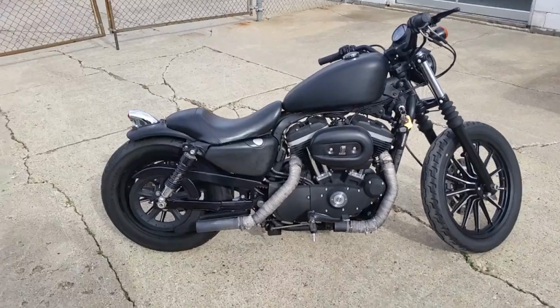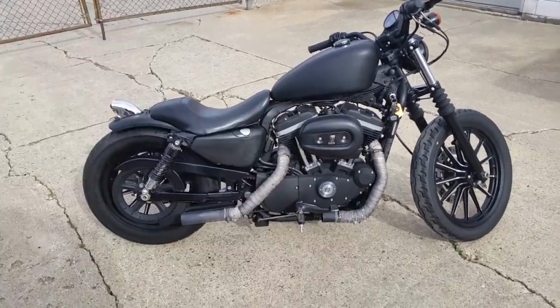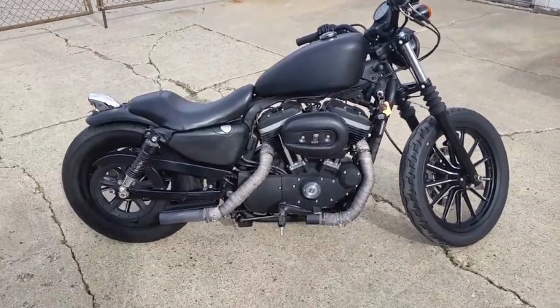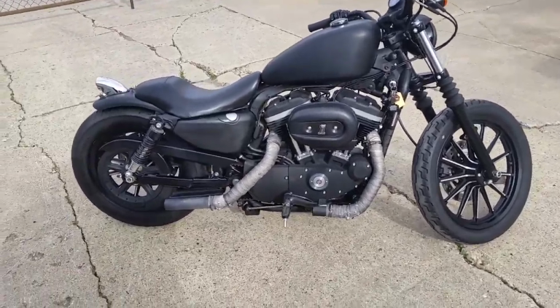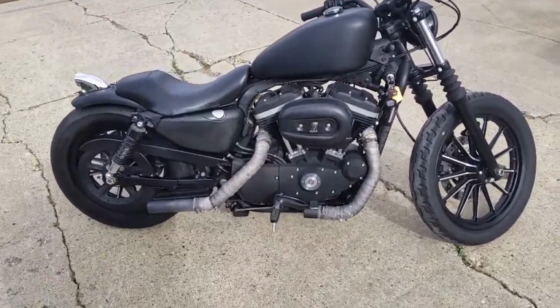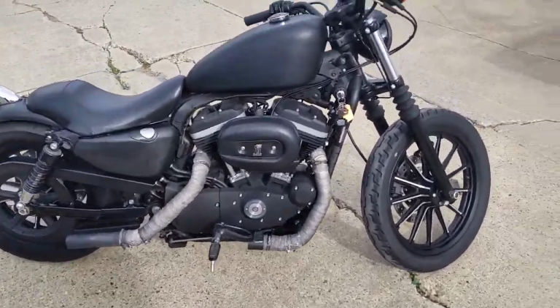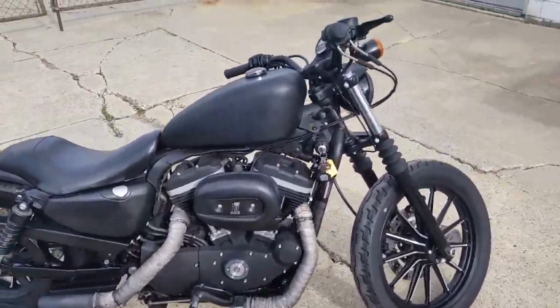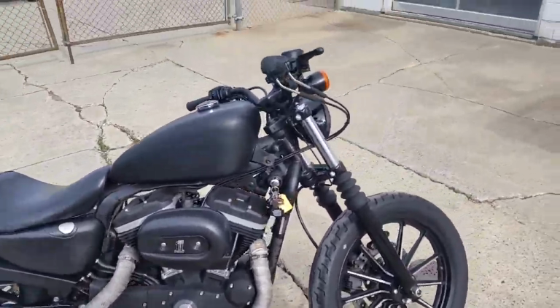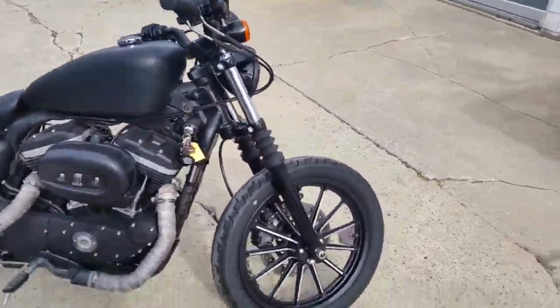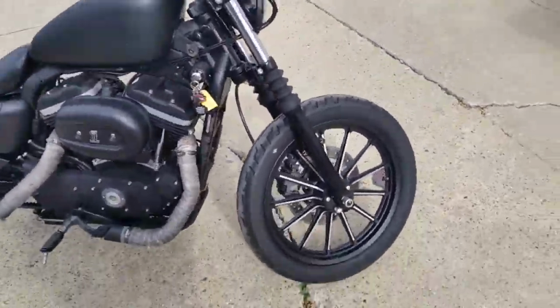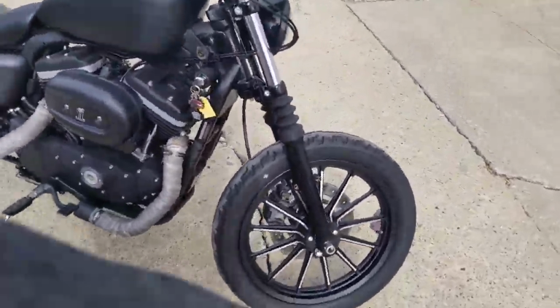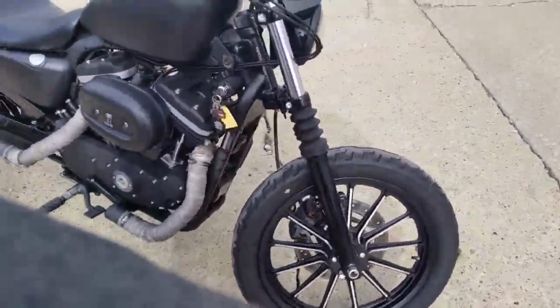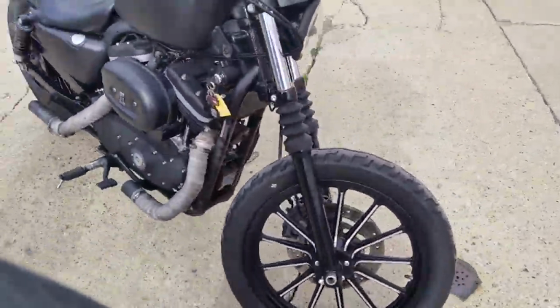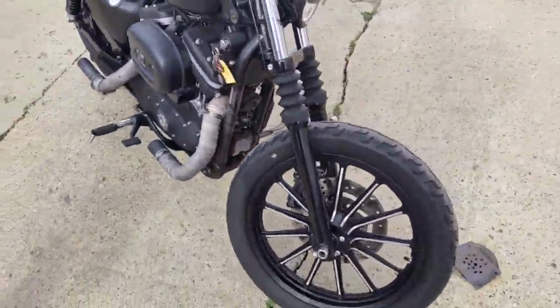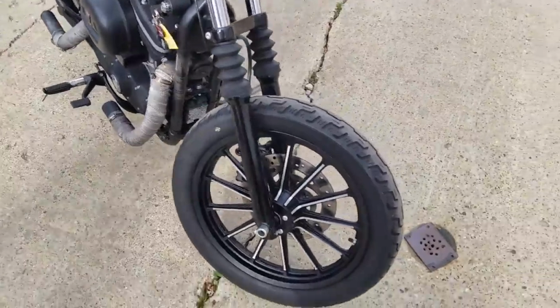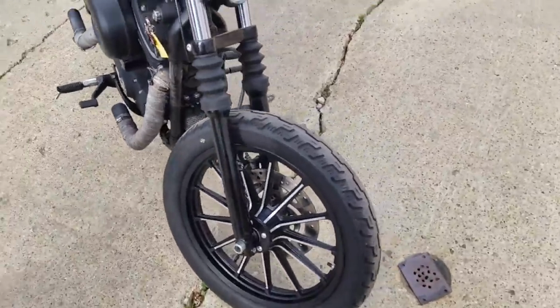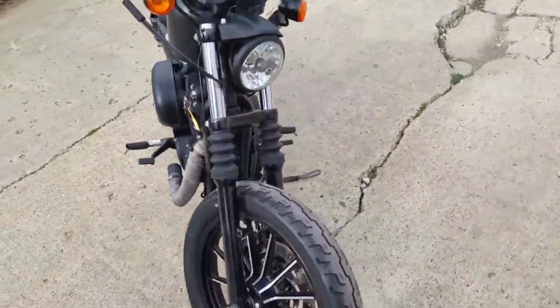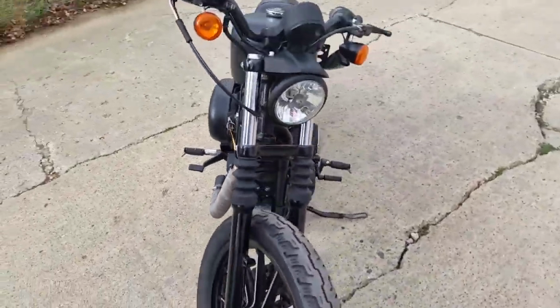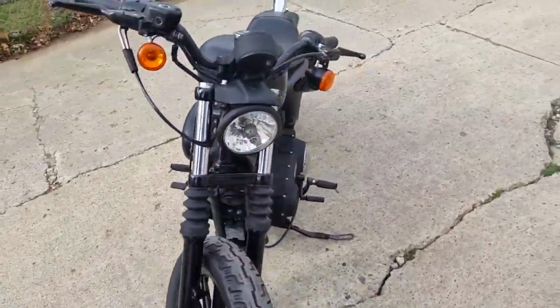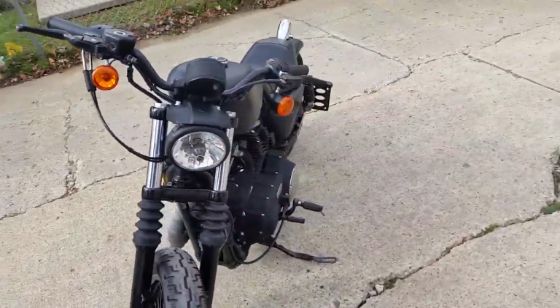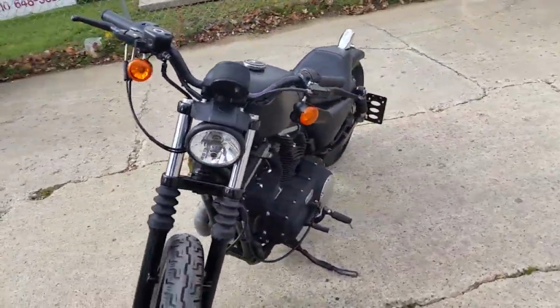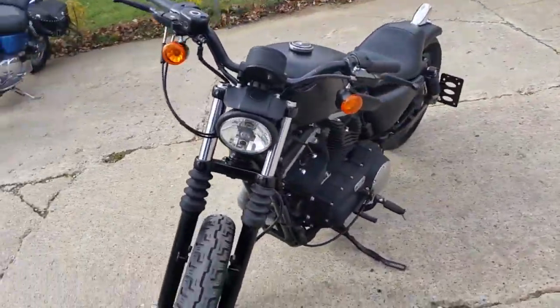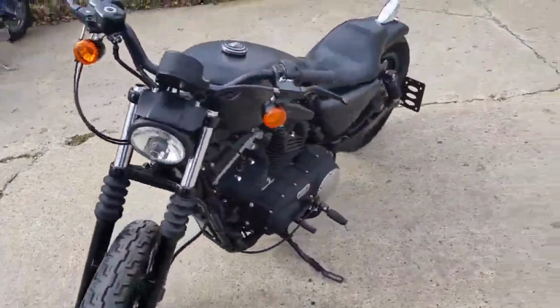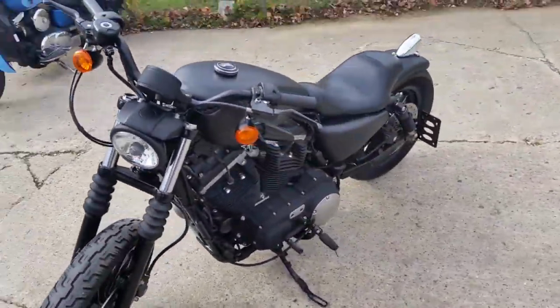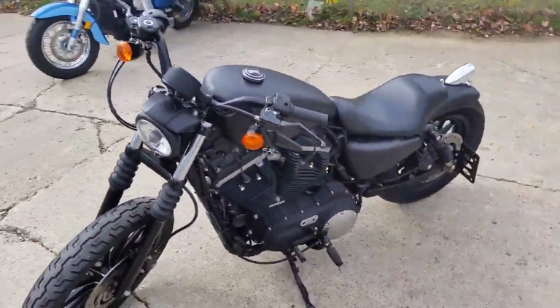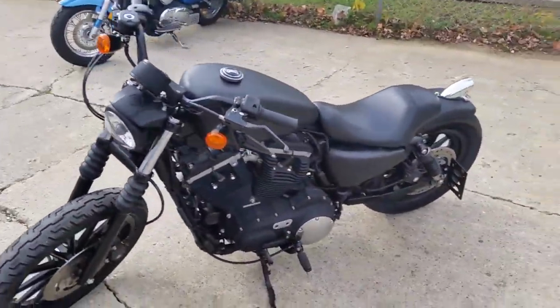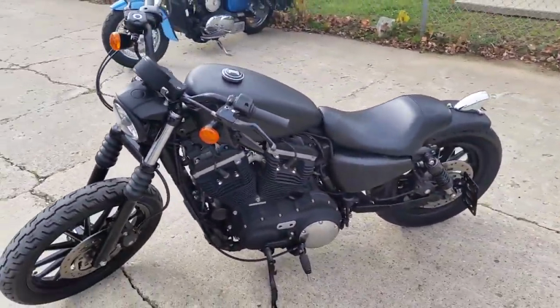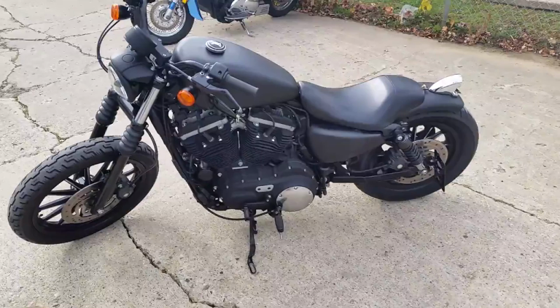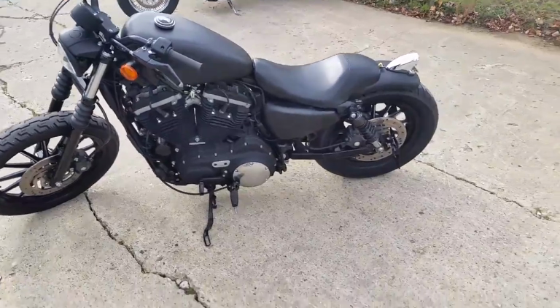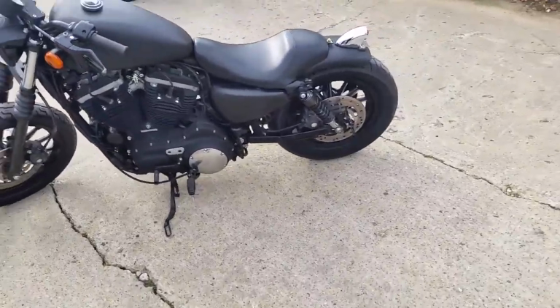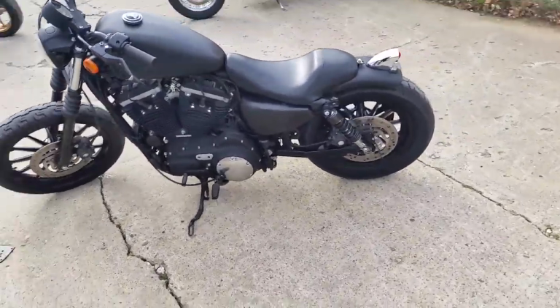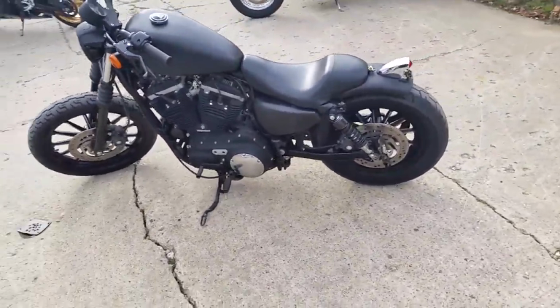All you HD people got to check this one out. We got a super cool 2010 Harley Davidson 883 Sportster. It's a one-of-a-kind bike. This thing's only got 7,447 miles.